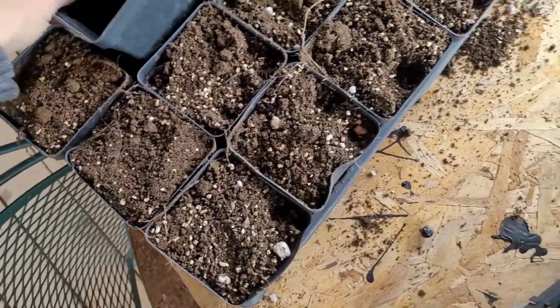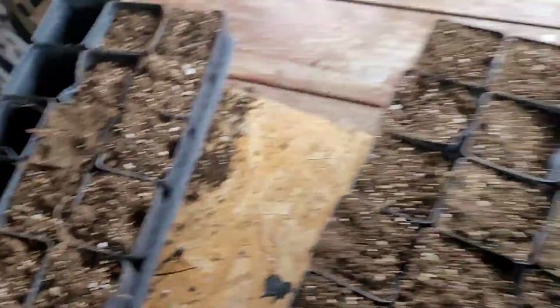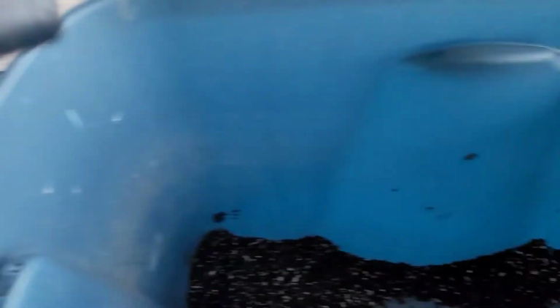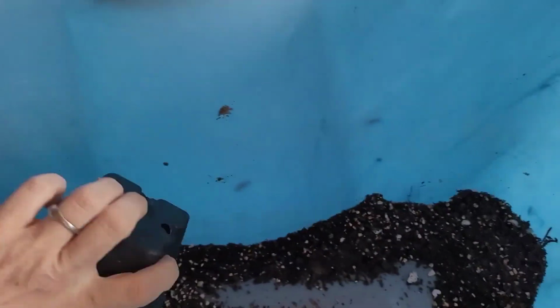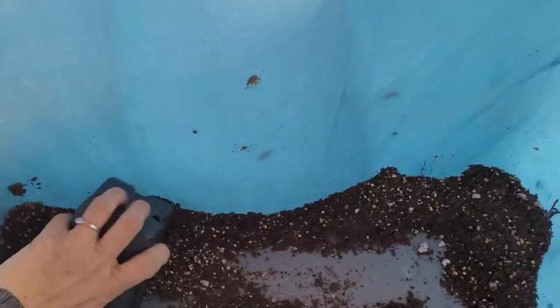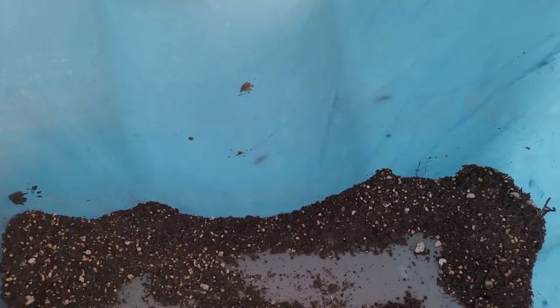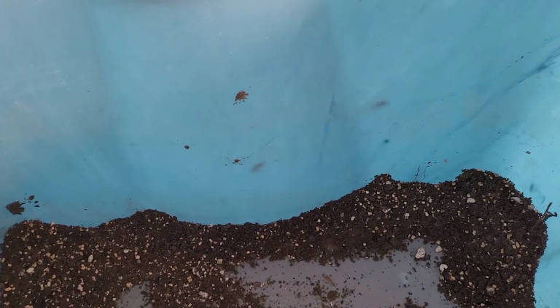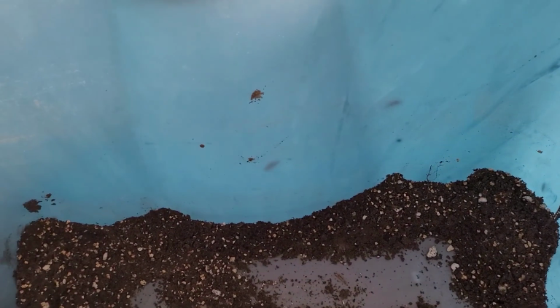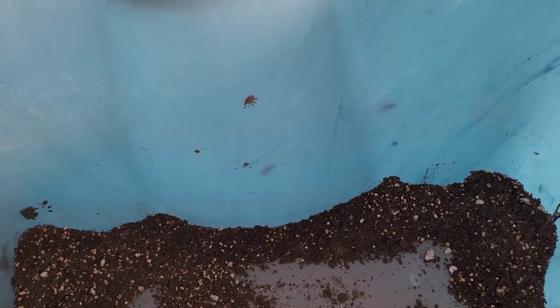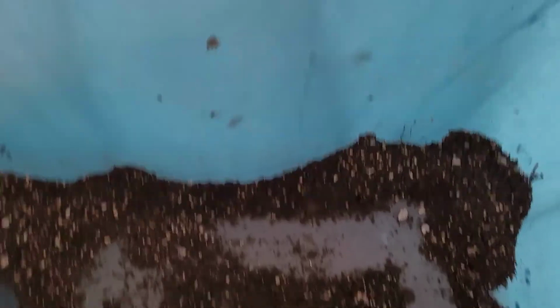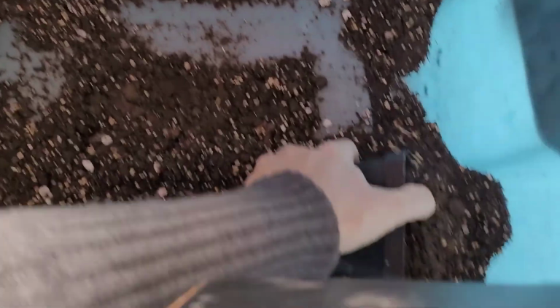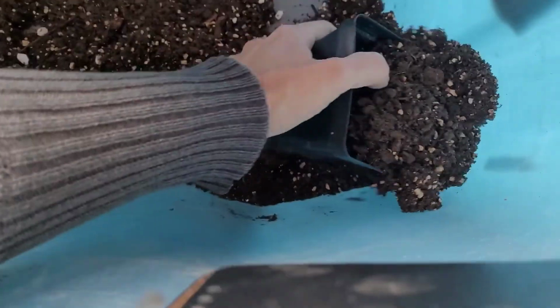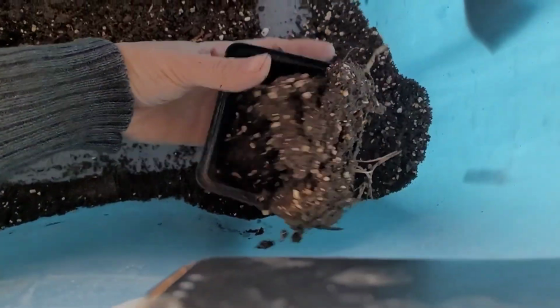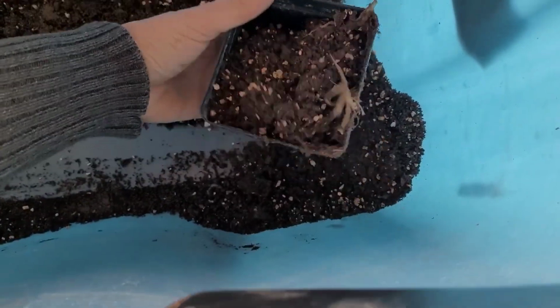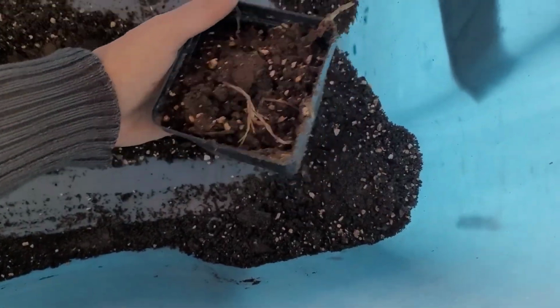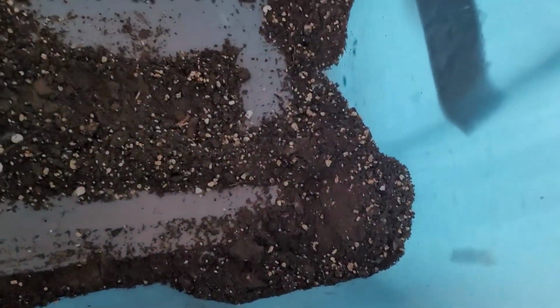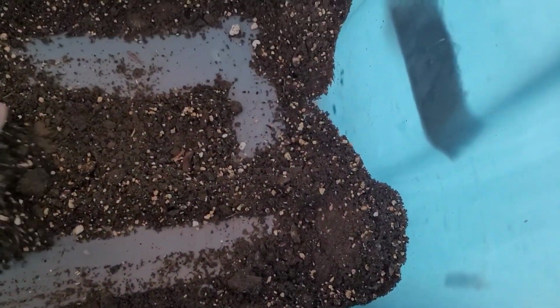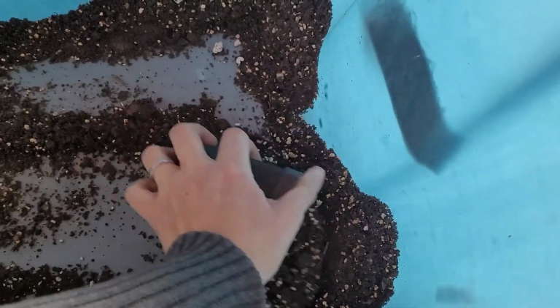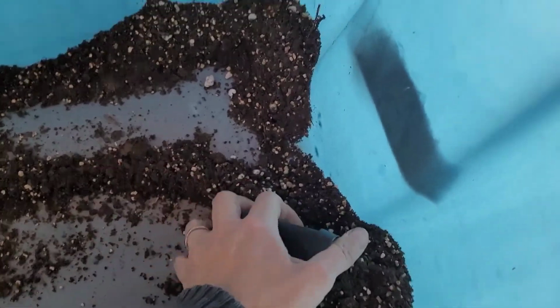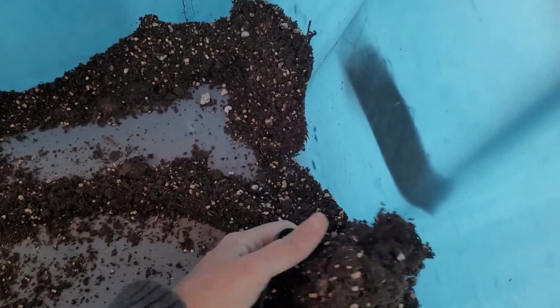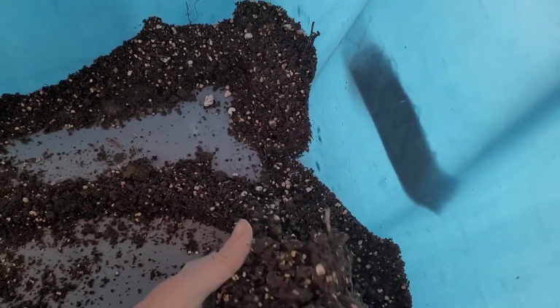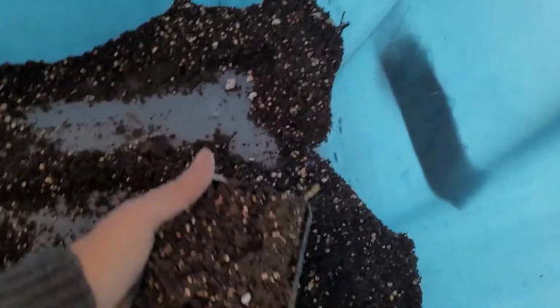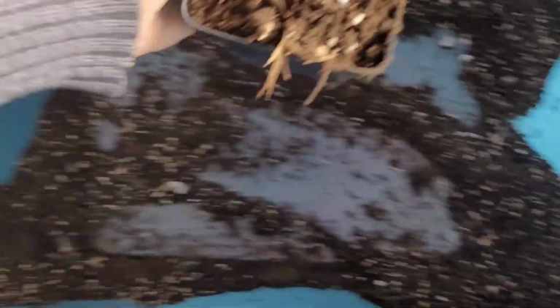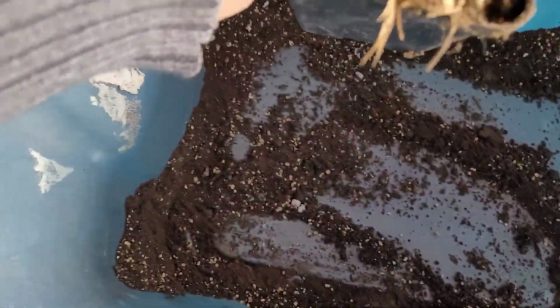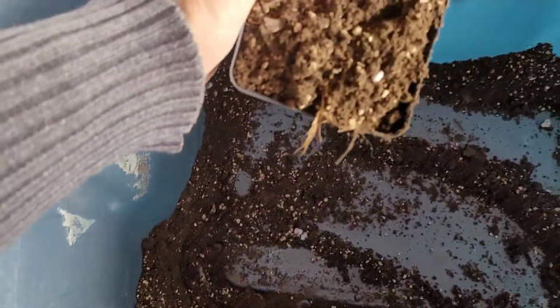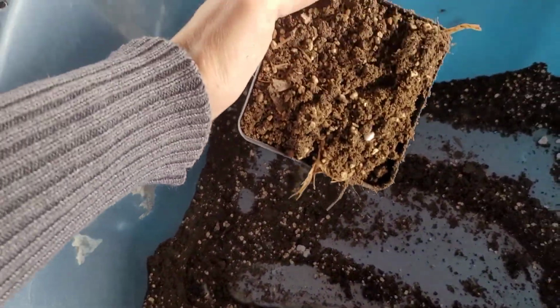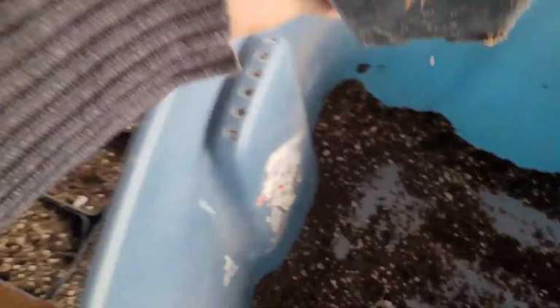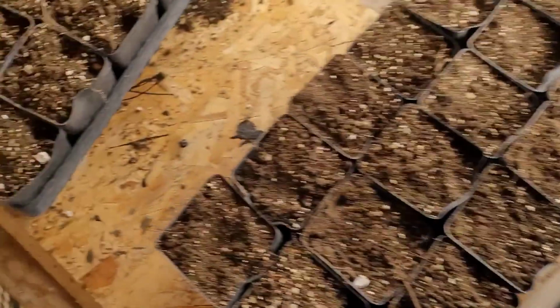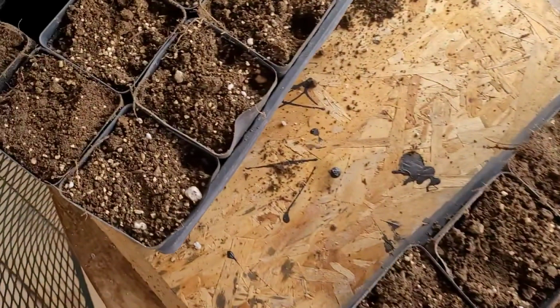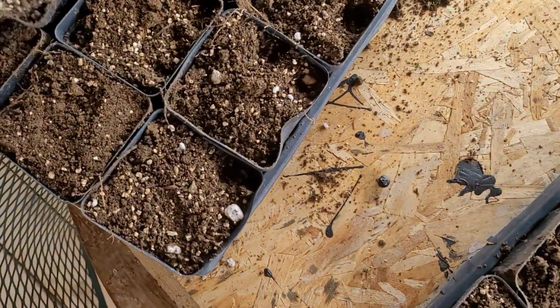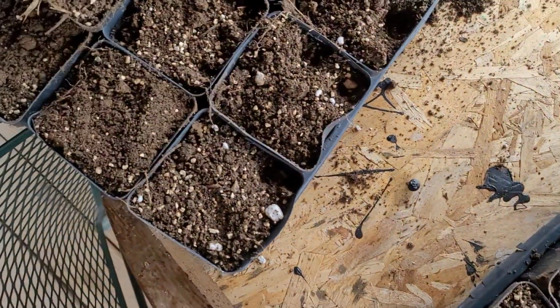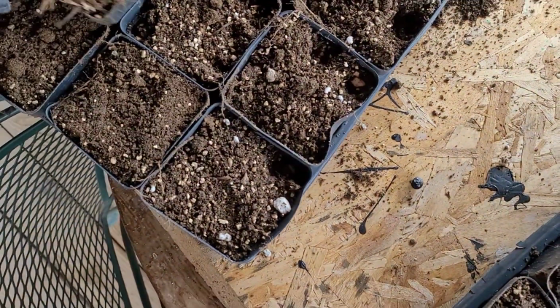I'm gonna pick out some of these roots, but it really doesn't matter because all of this is just vegetation that will break down and help feed your plants. I'm not too worried about bugs being in this because it has been so cold that nothing has hatched just yet.